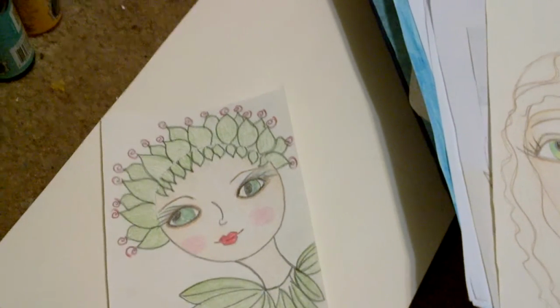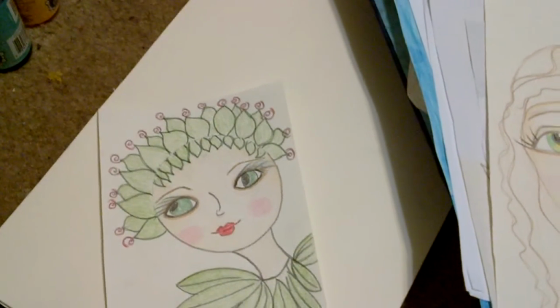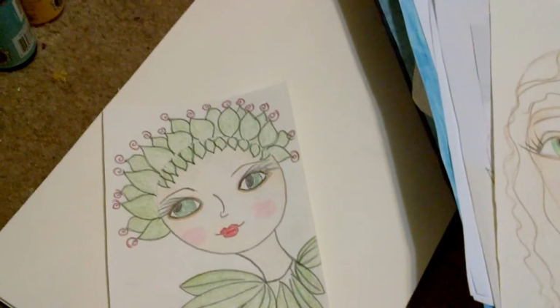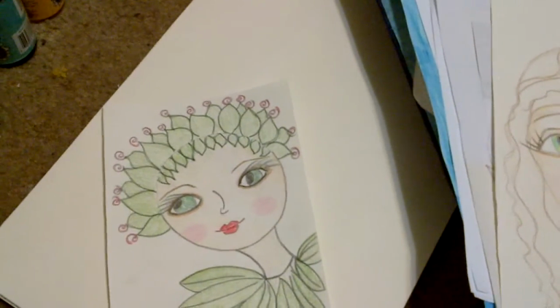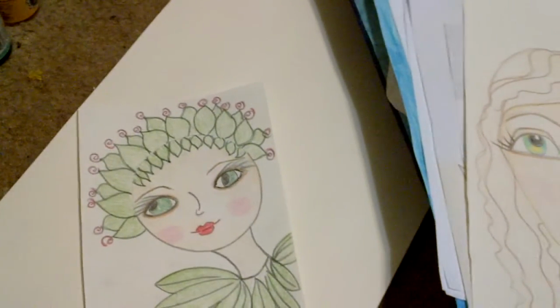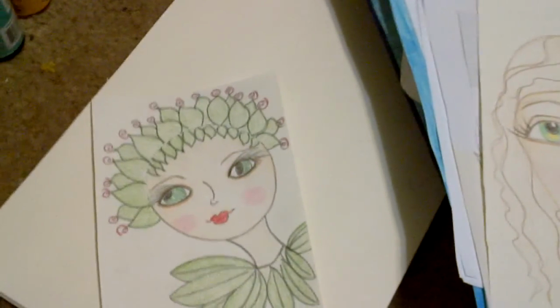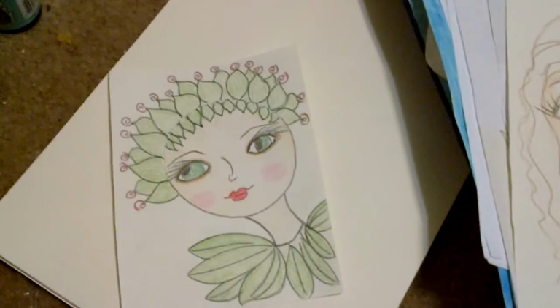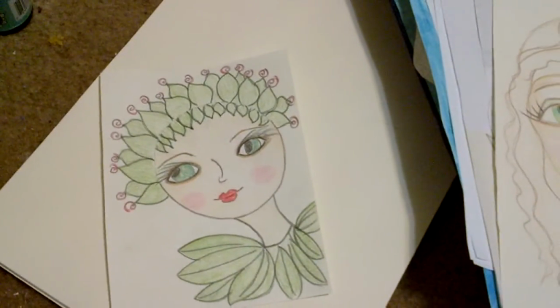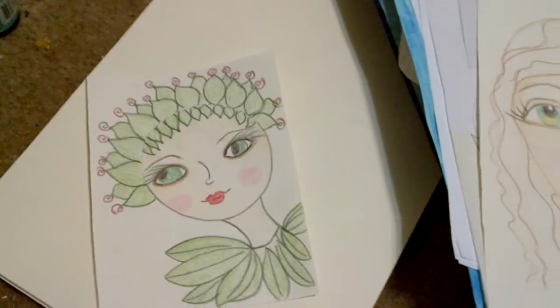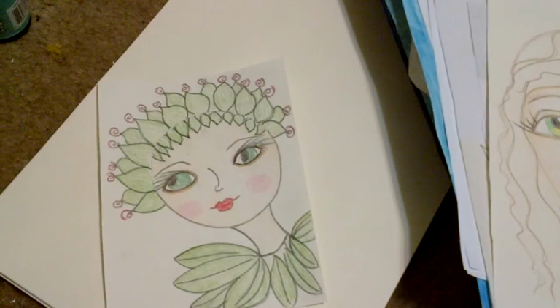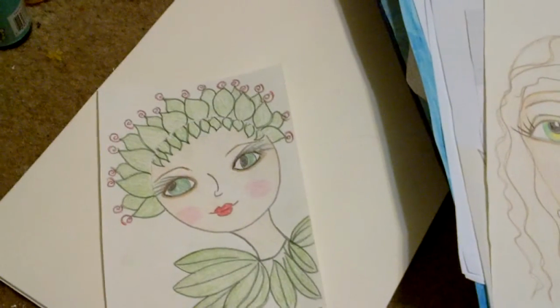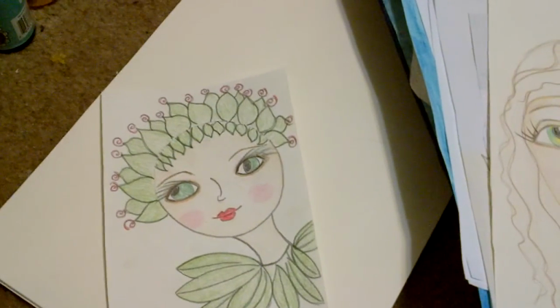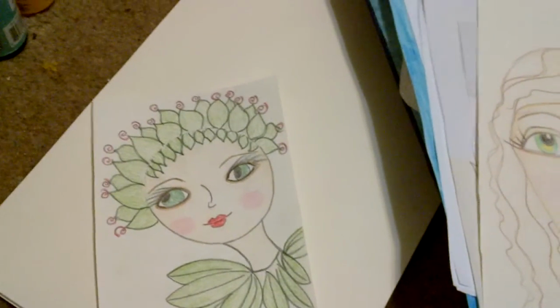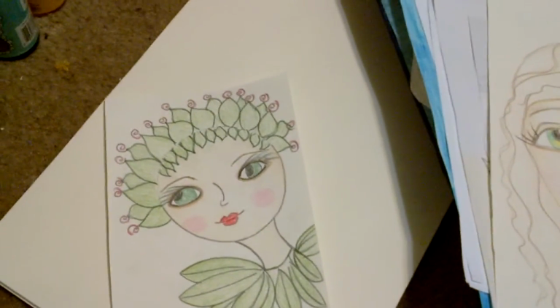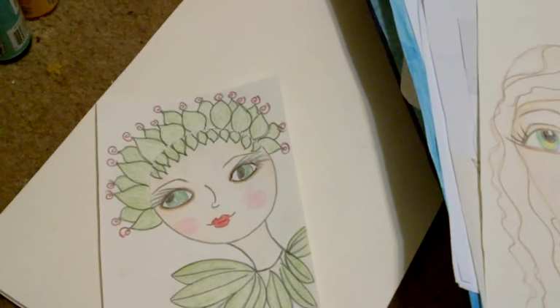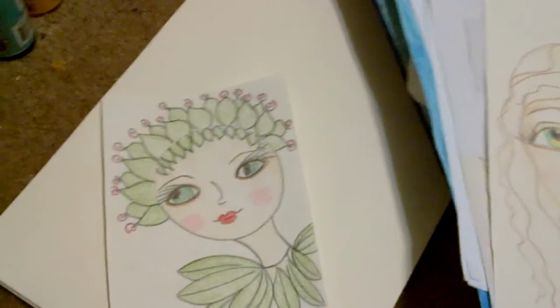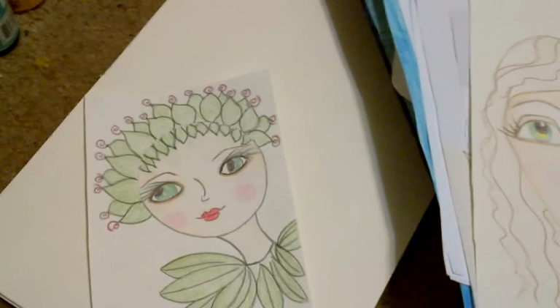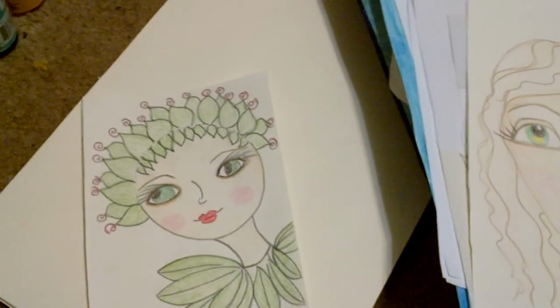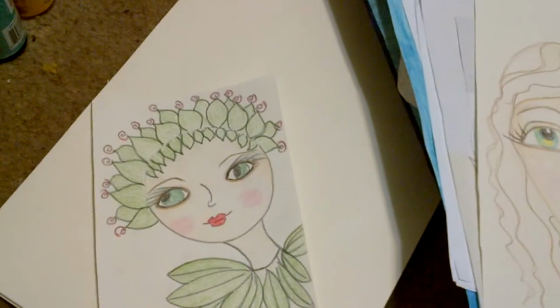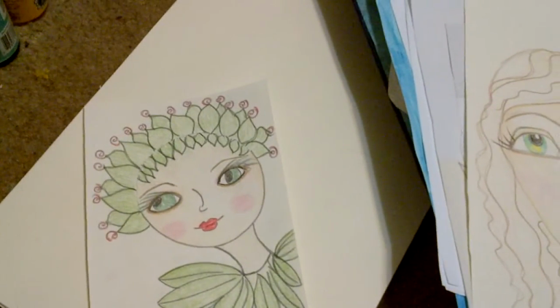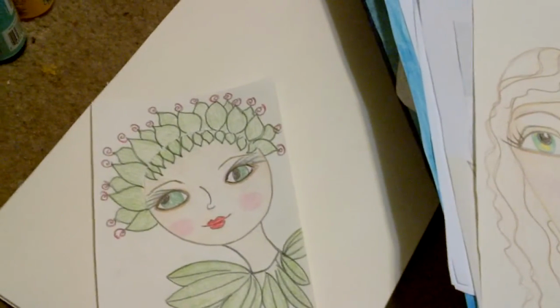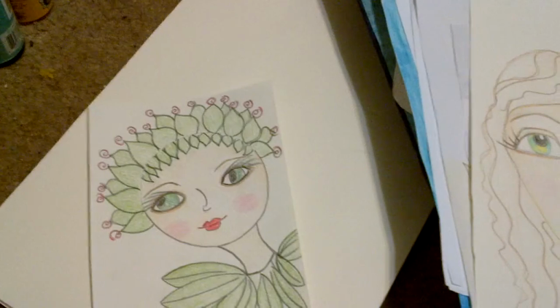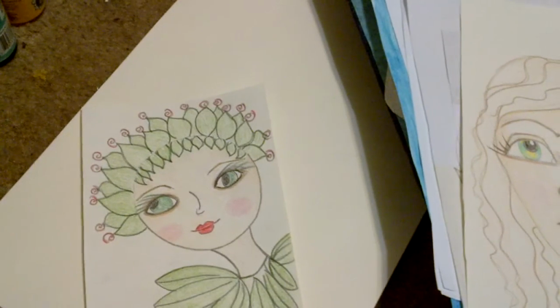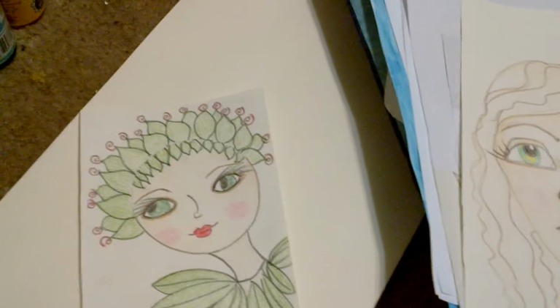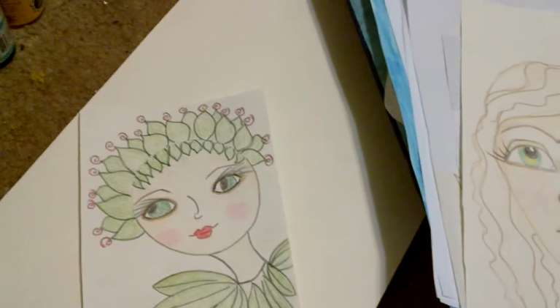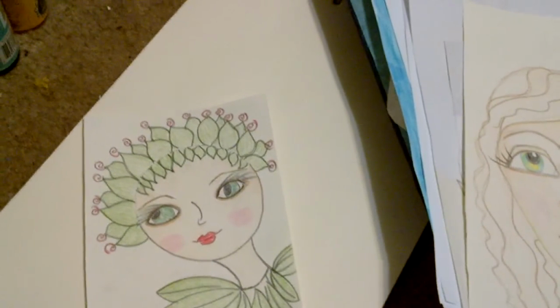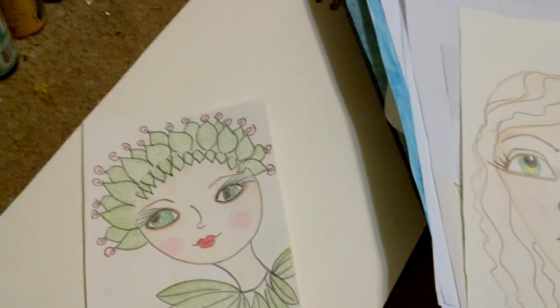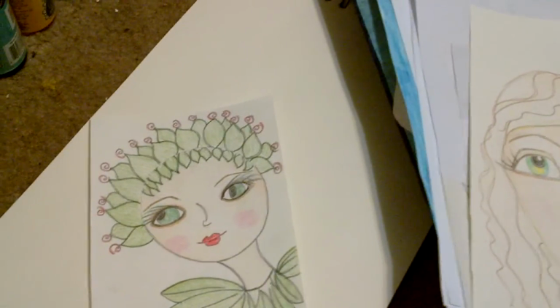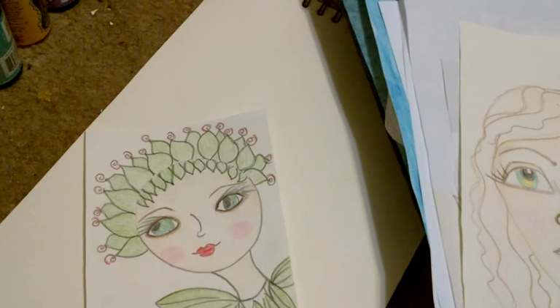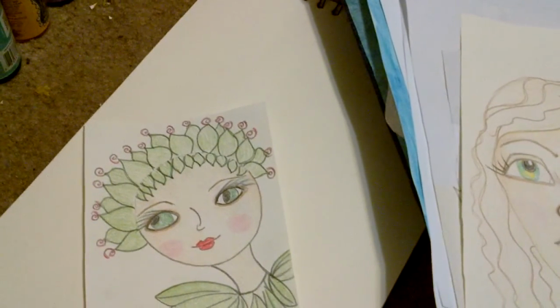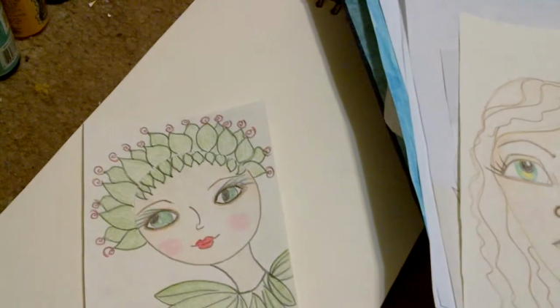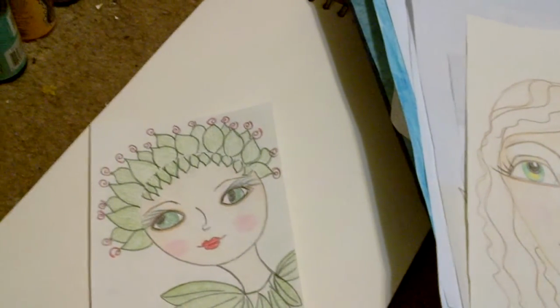Hey guys, just wanted to show you some of my faces that I had done for February. Some of these pictures I have posted on my Facebook and on Kelly's All Things Creative.